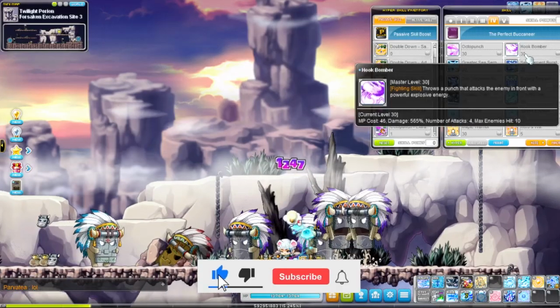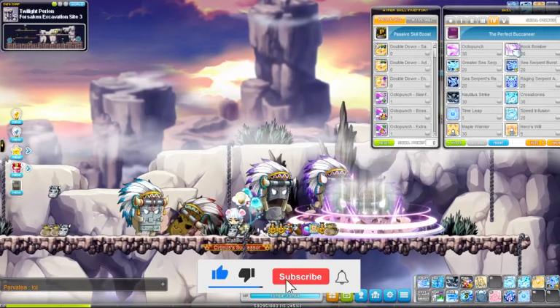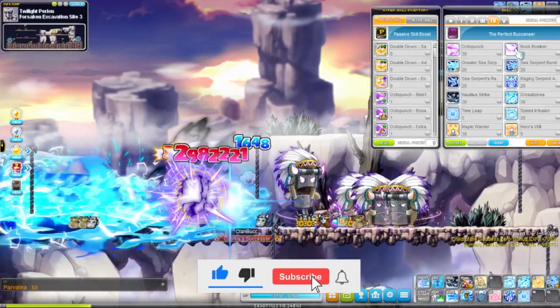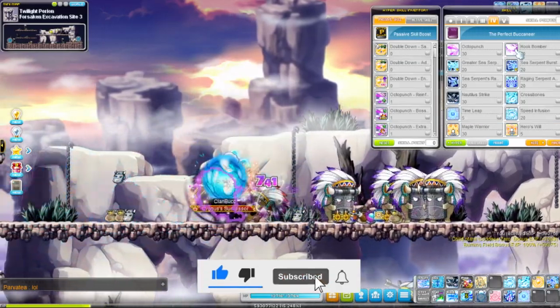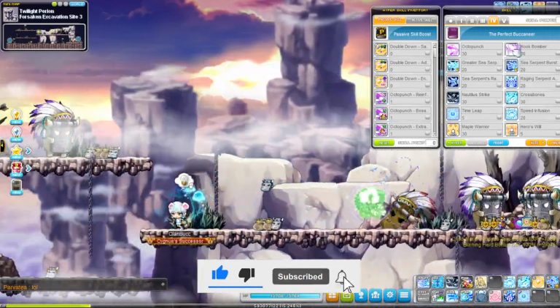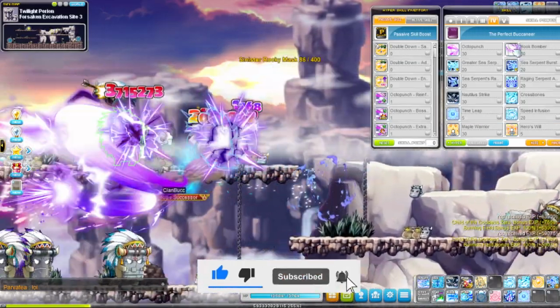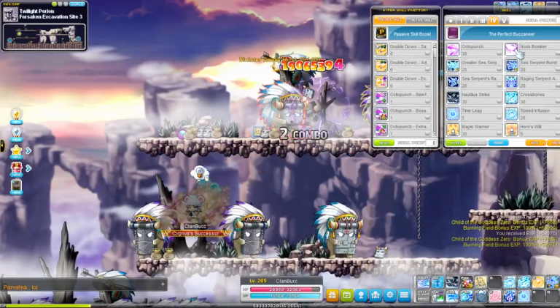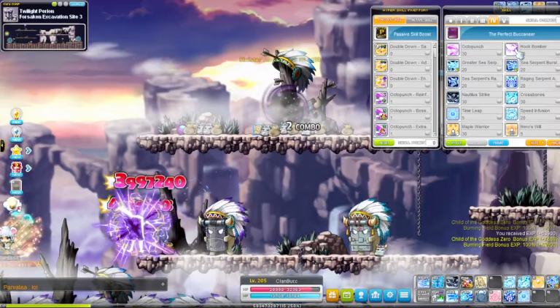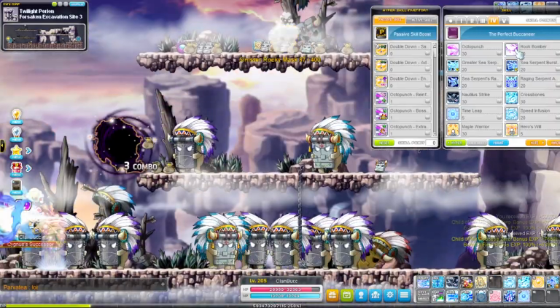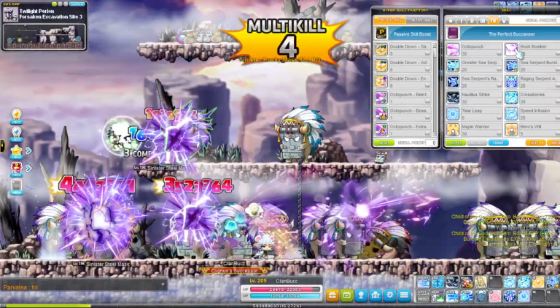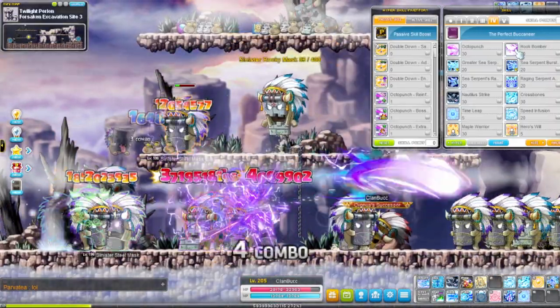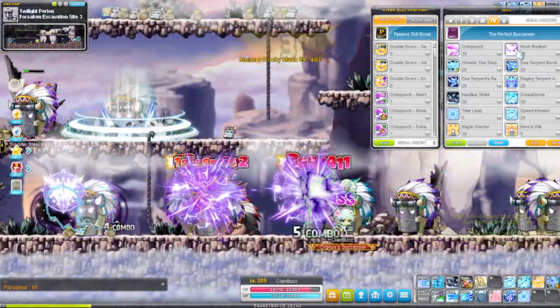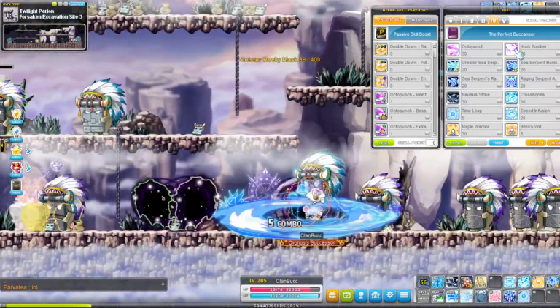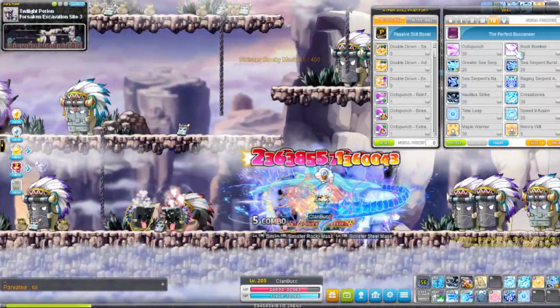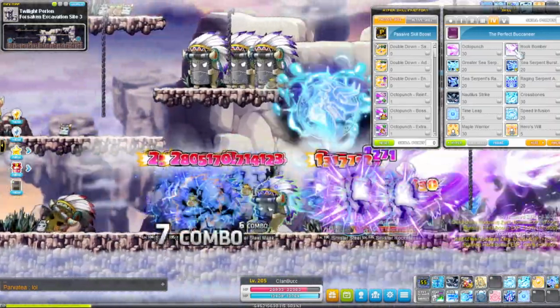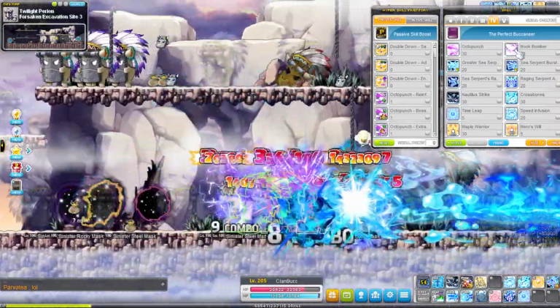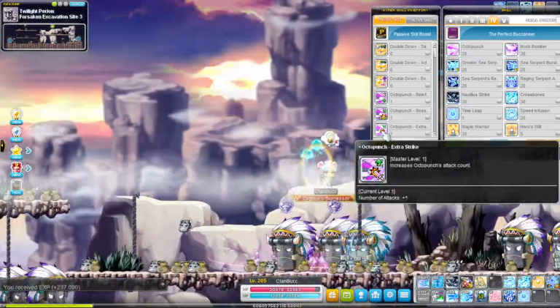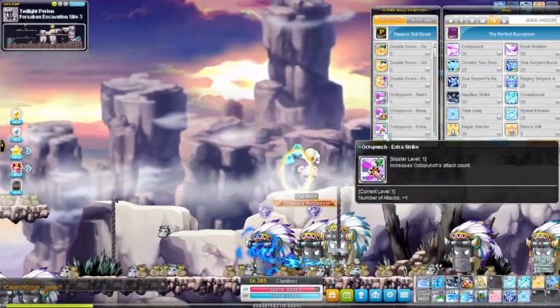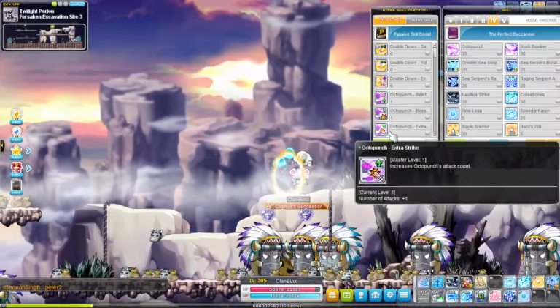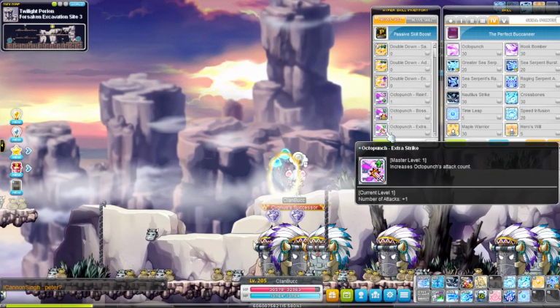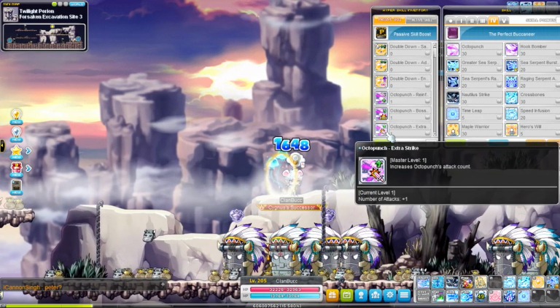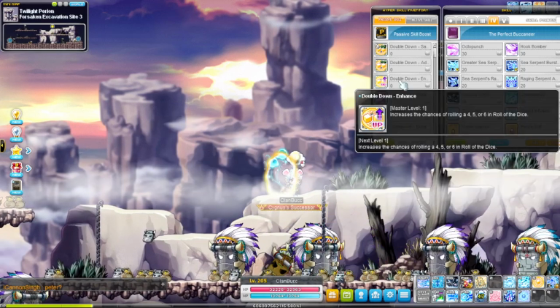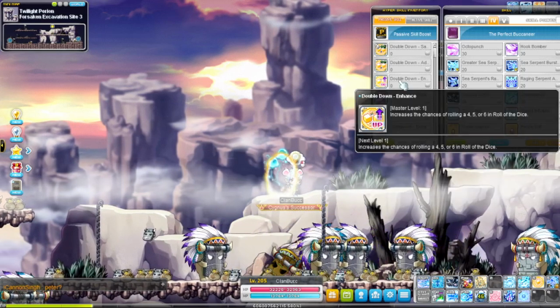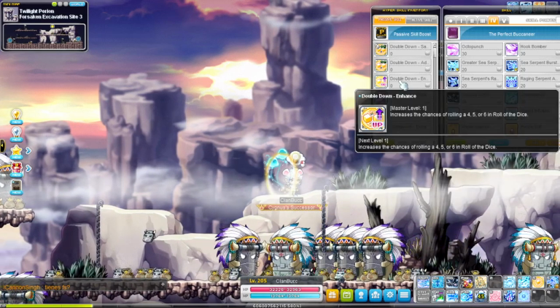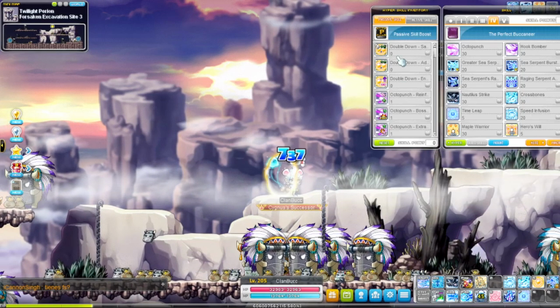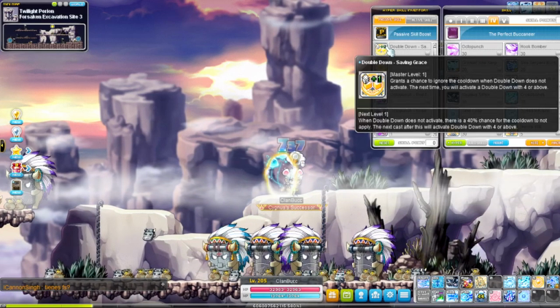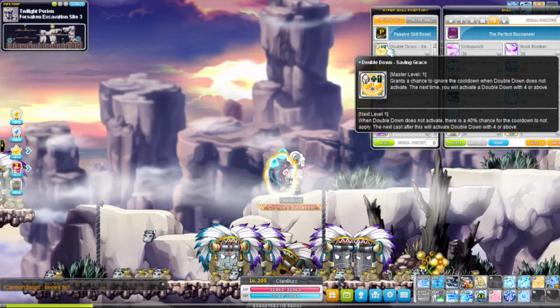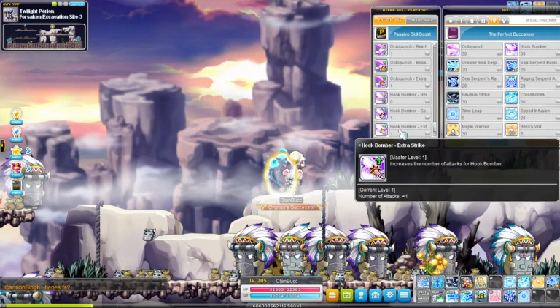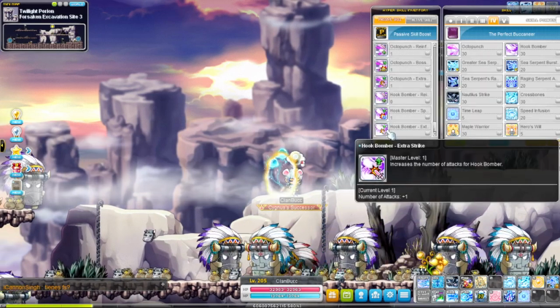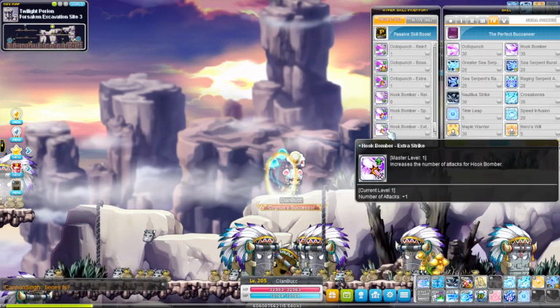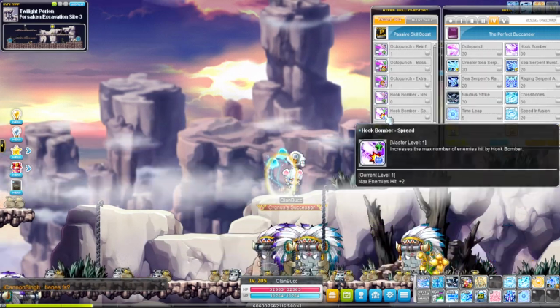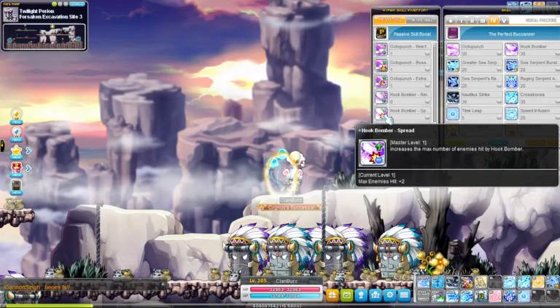Training: your main spammable attack is hook bomber along with the toggle lower the deep. Your training hypers are as follows: octopunch extra strike, double down, enhance, and saving grace; hook bomber extra strike and spread.